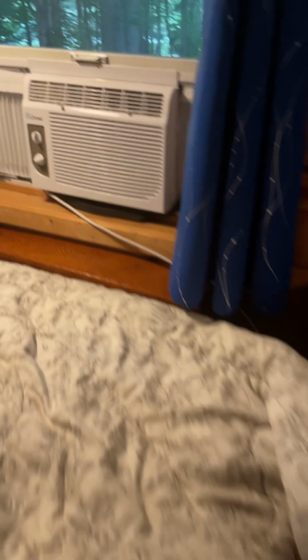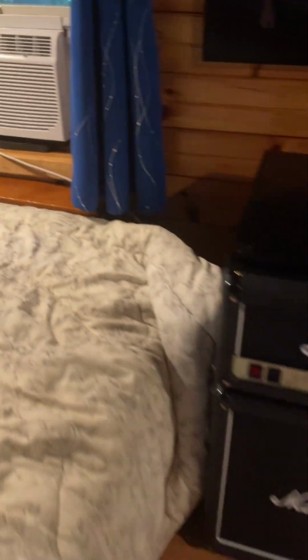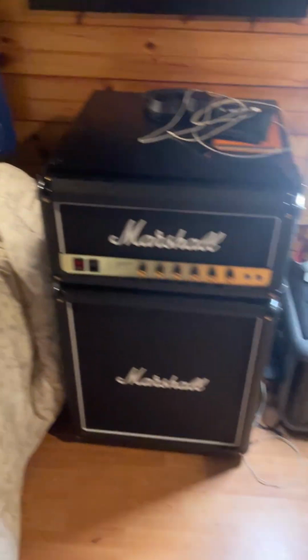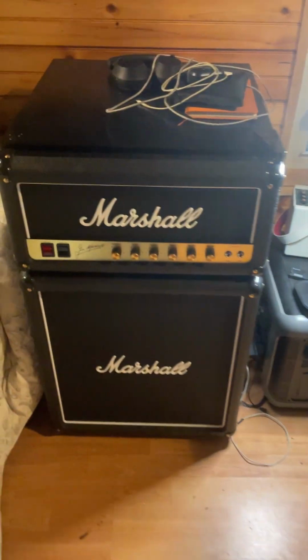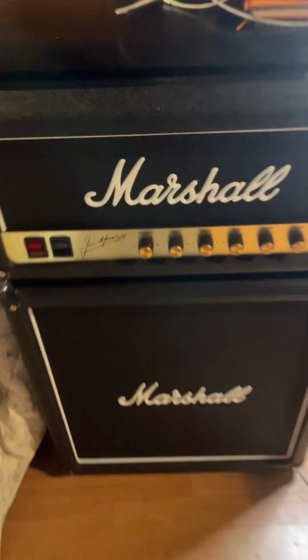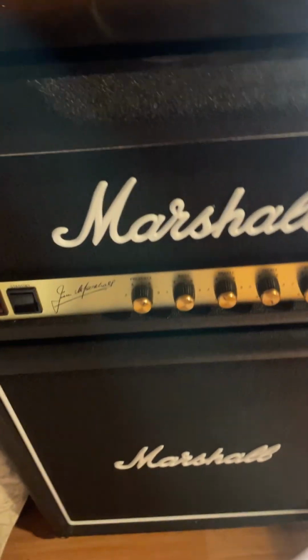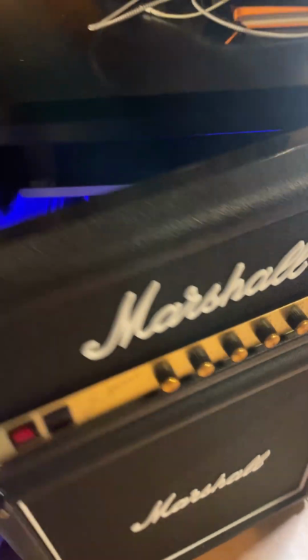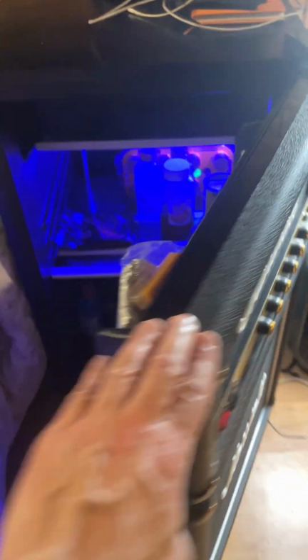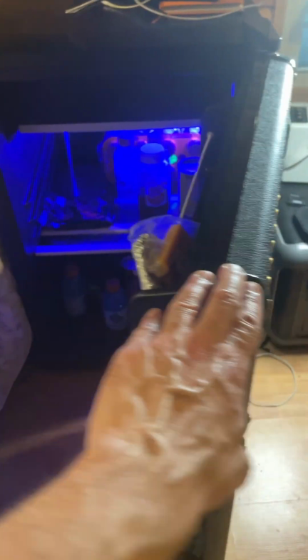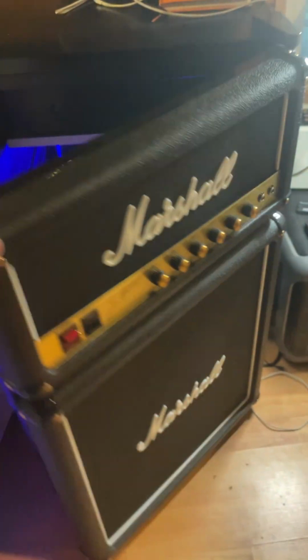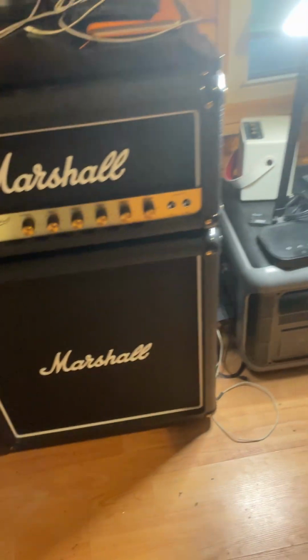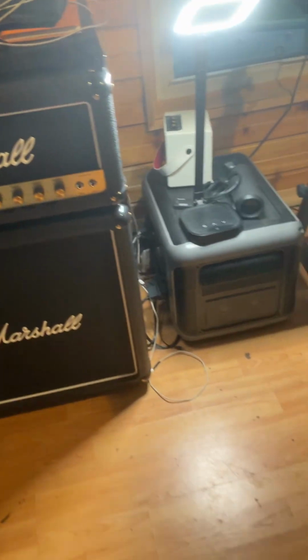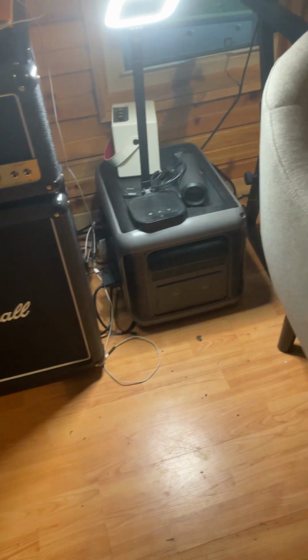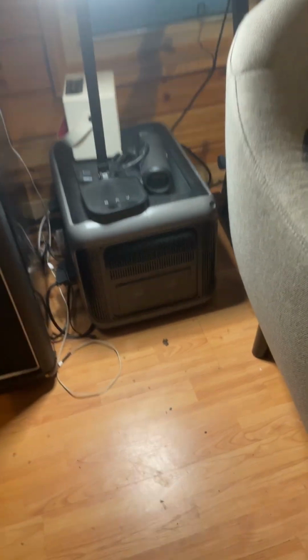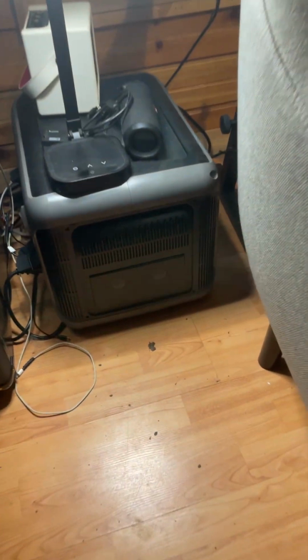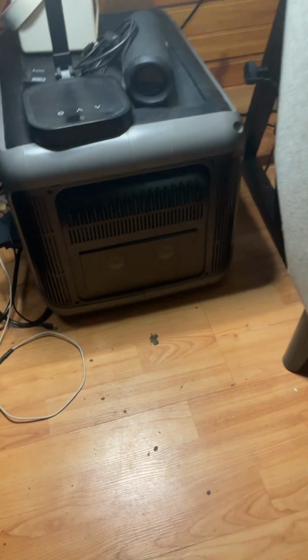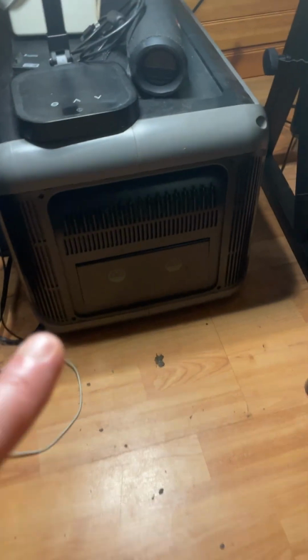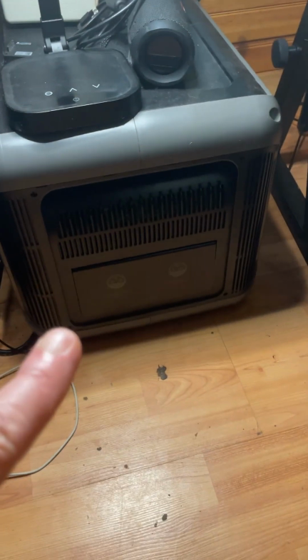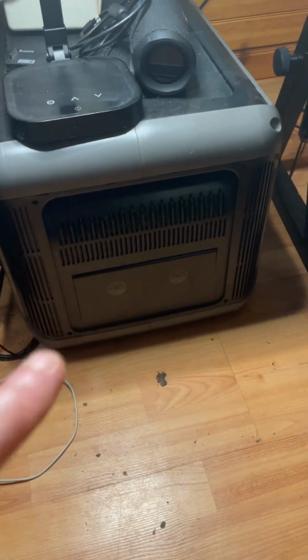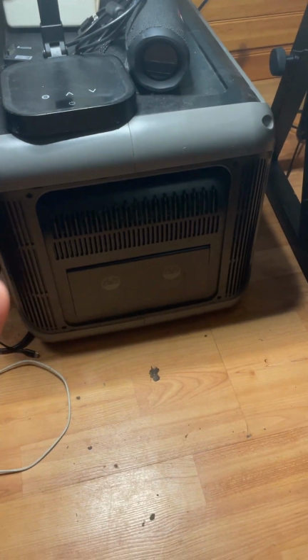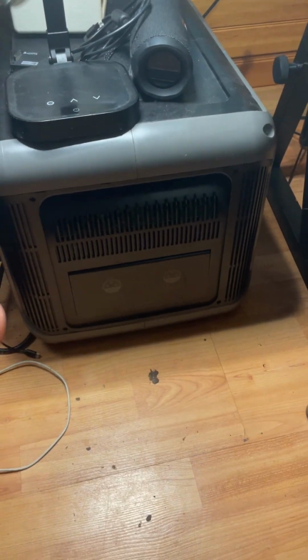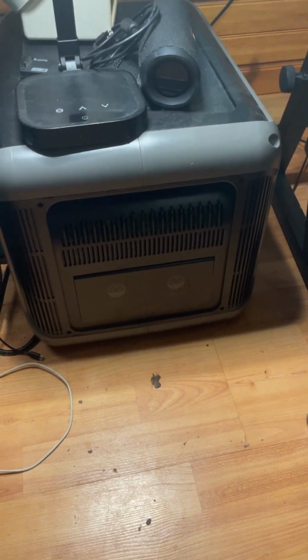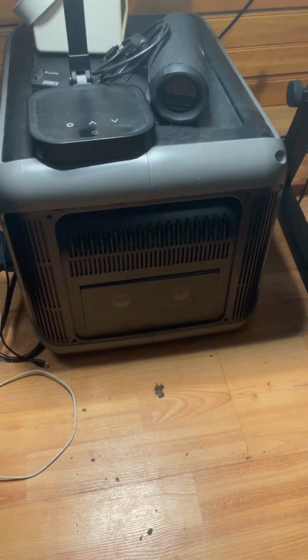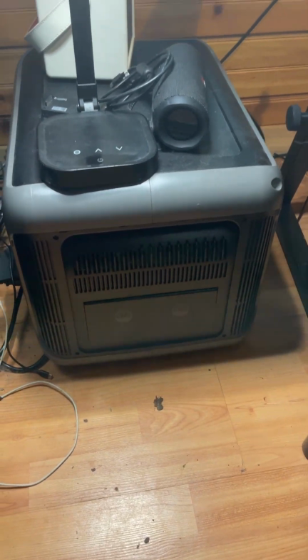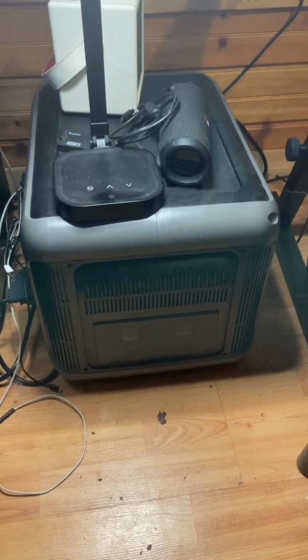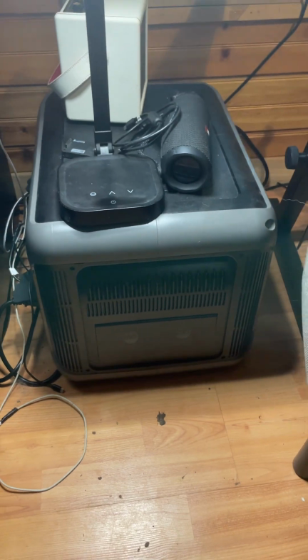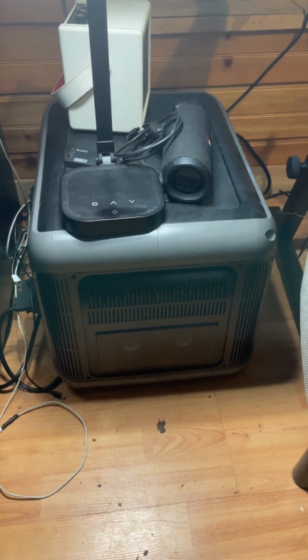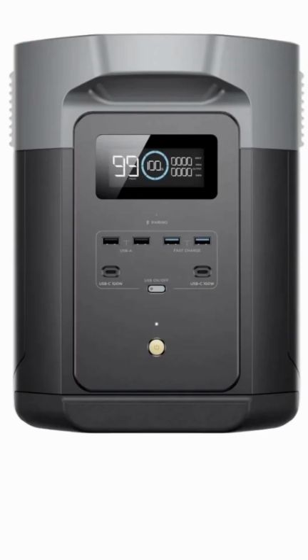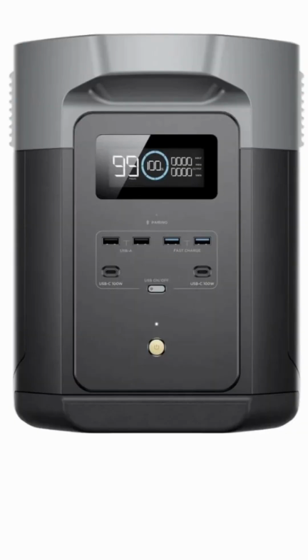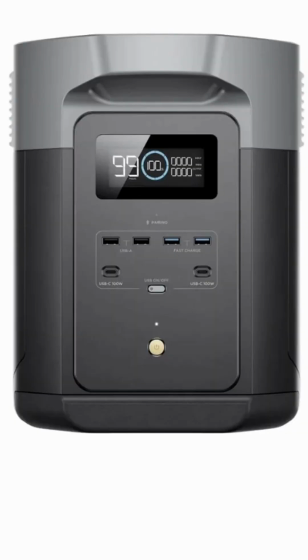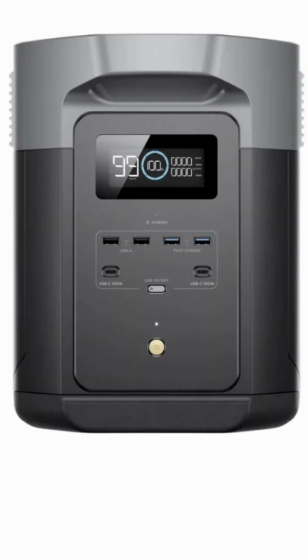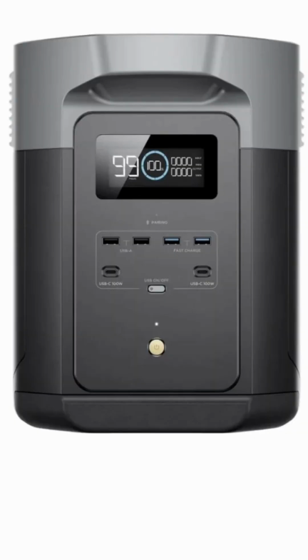And this is my uber cool fridge. Sorry, I digress, but I love my fridge. And this is the All Powers R2500, which is a 2000 watt power station, and like I mentioned, I've also got the EcoFlow Delta II Max which I'm using.